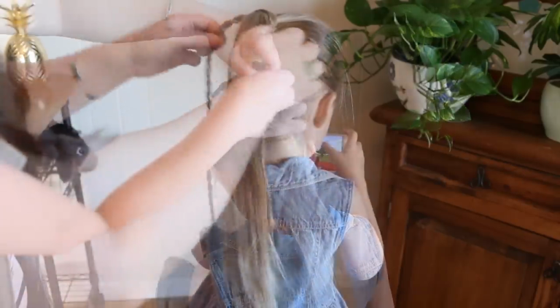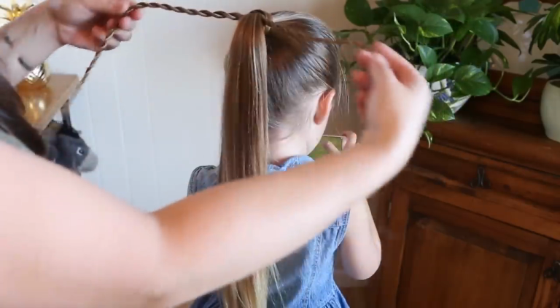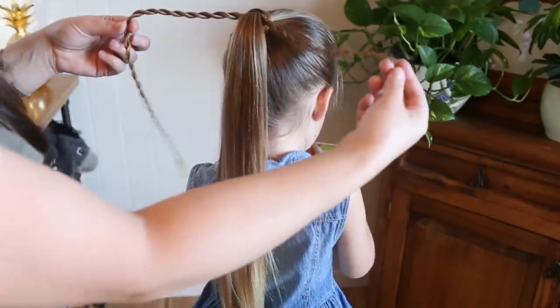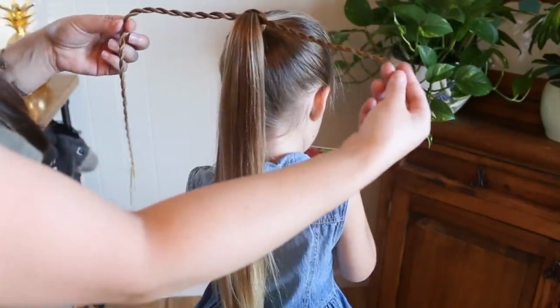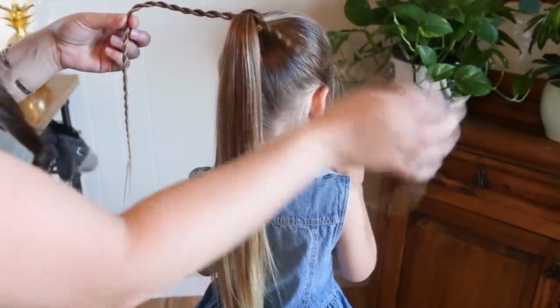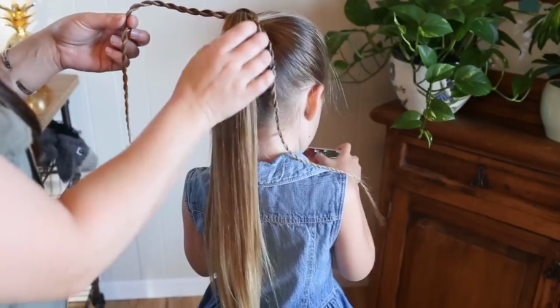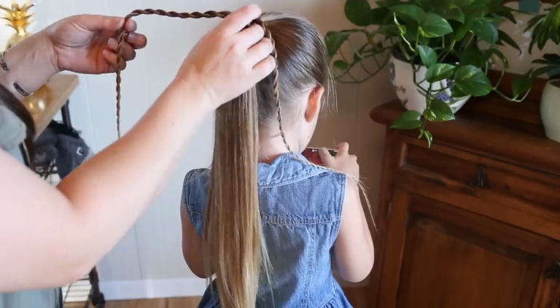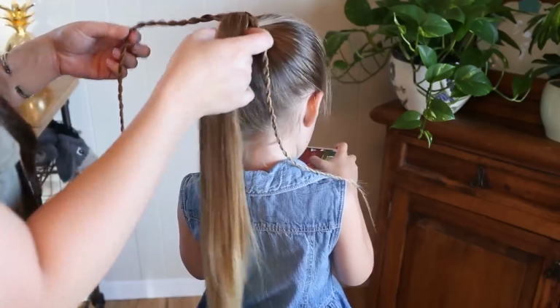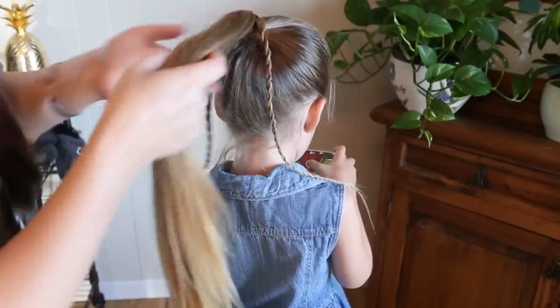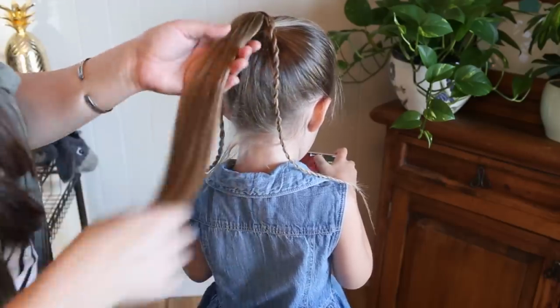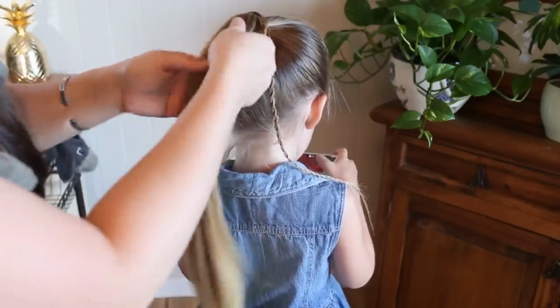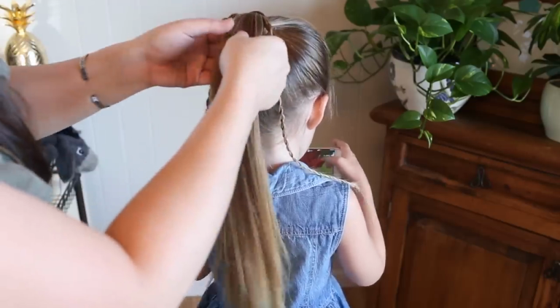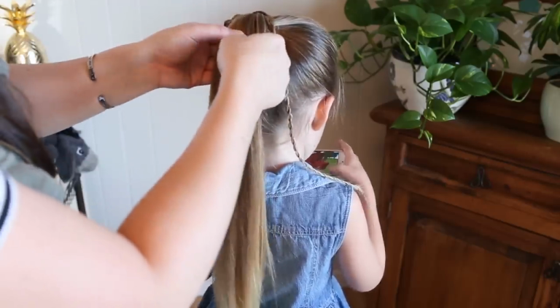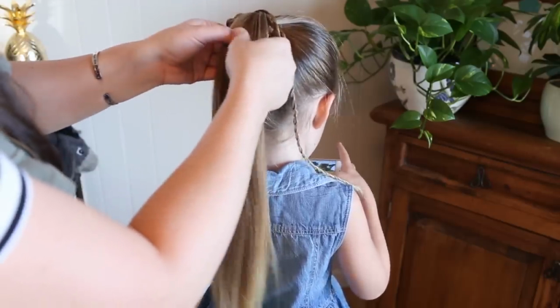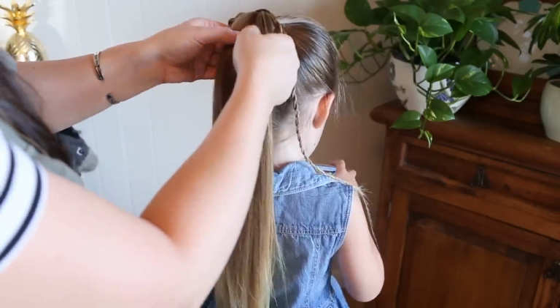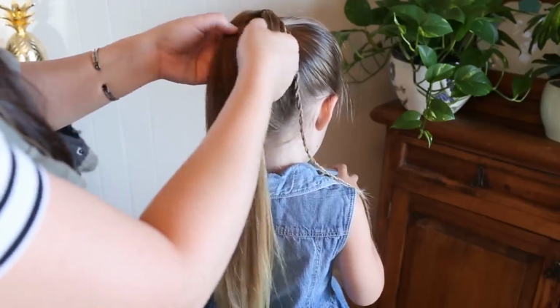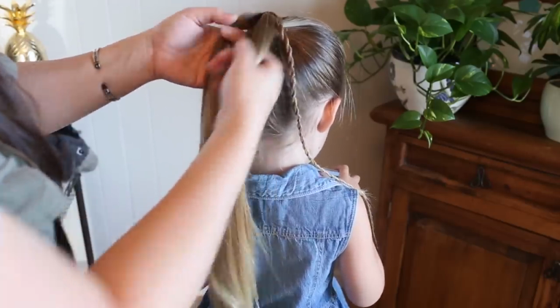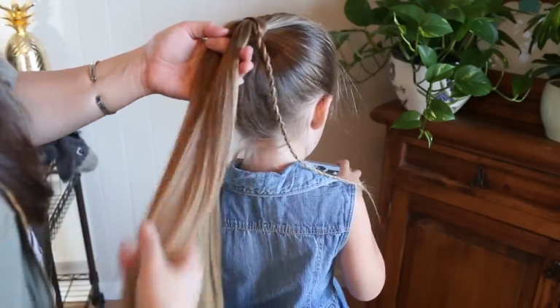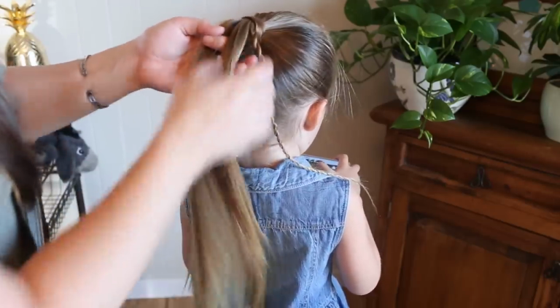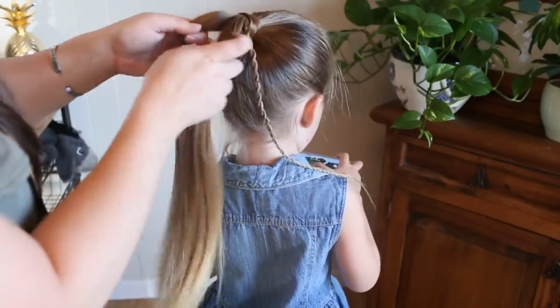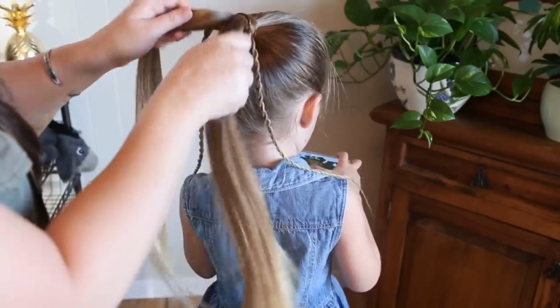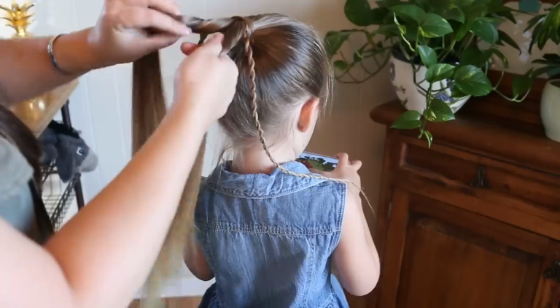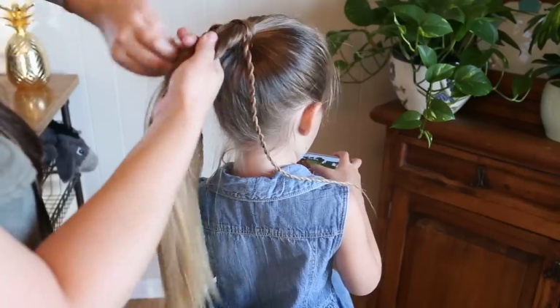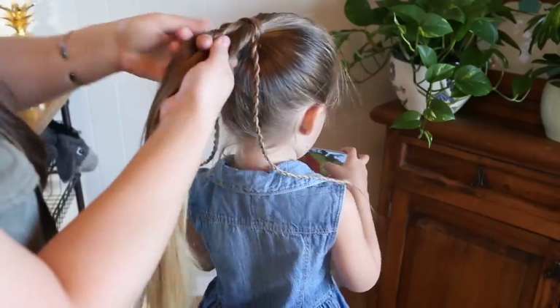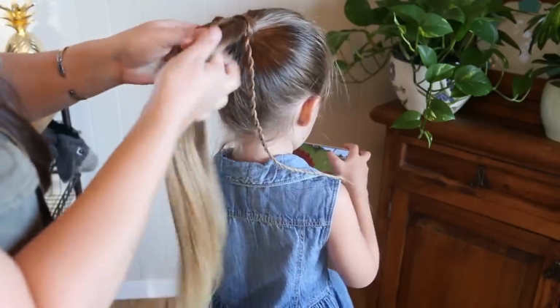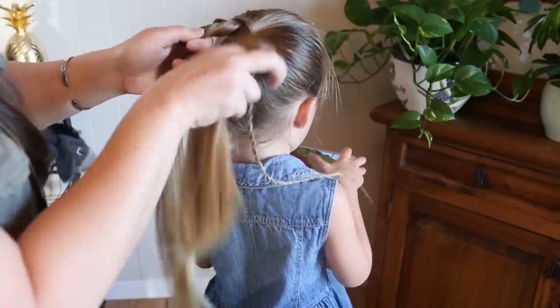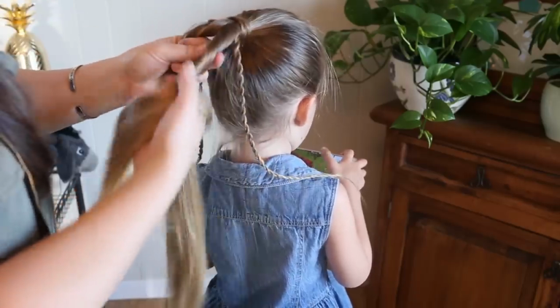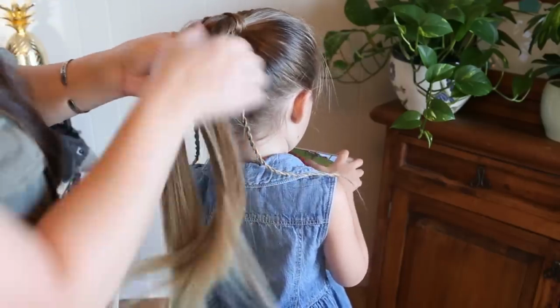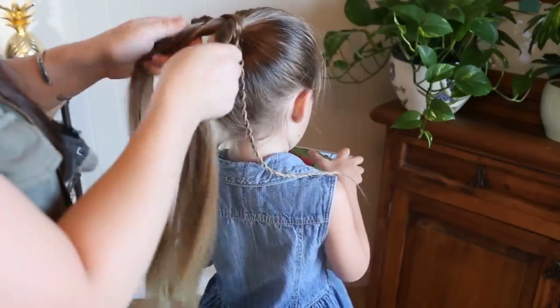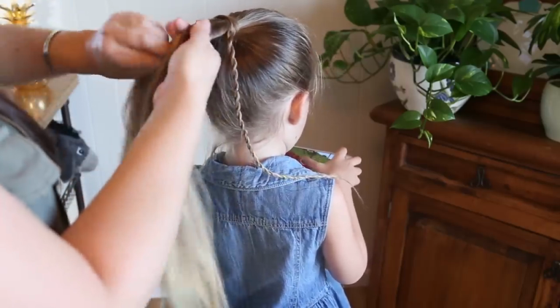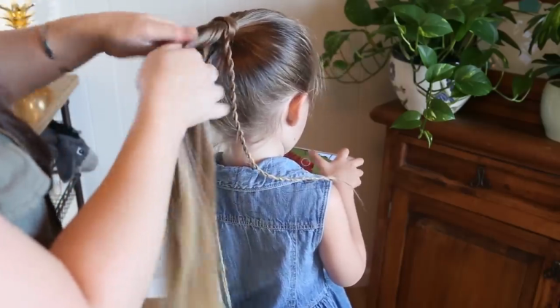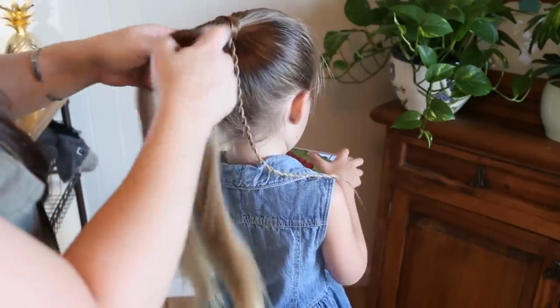Now that we have our two small twists done, I'm going to take this big middle section and do the same thing. Put it in half, twist both sections one way, and twist them together the opposite way.